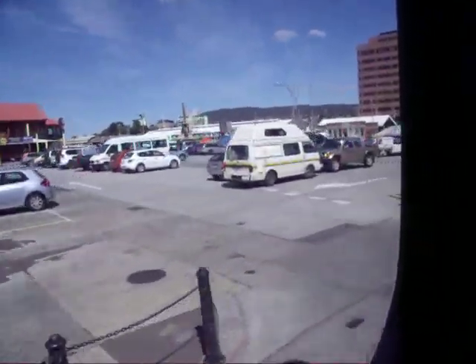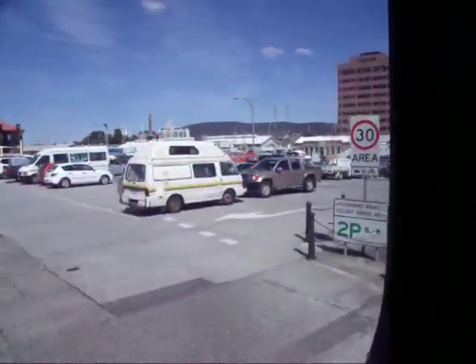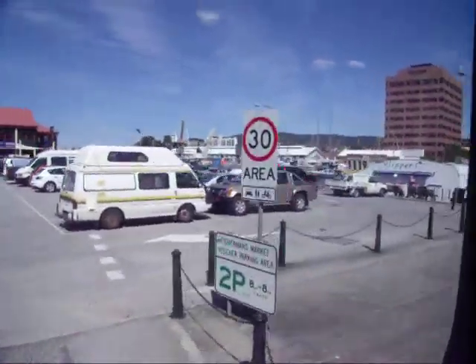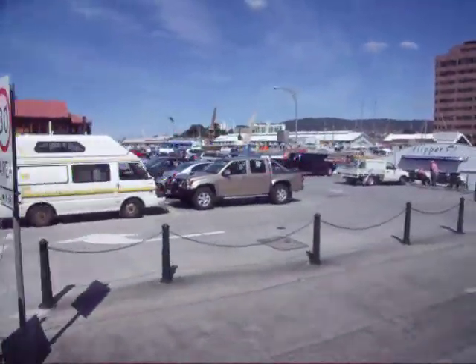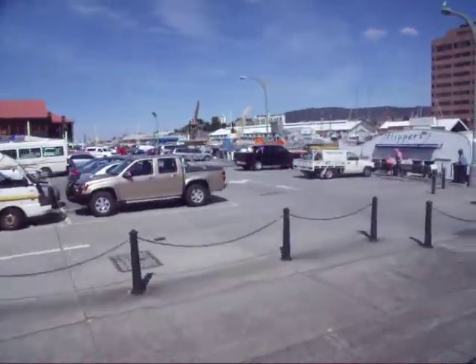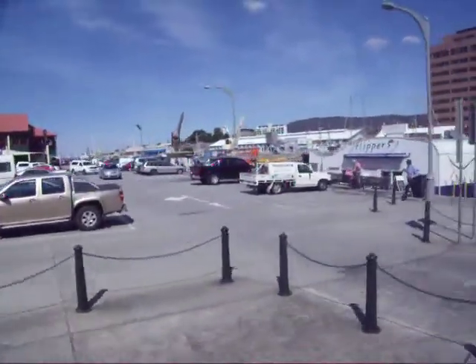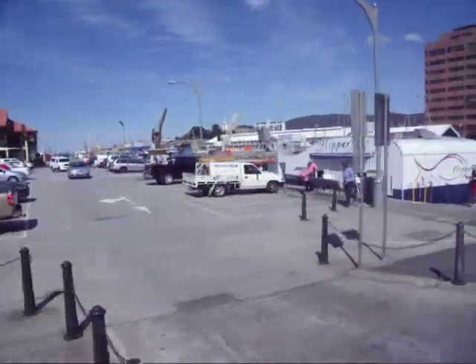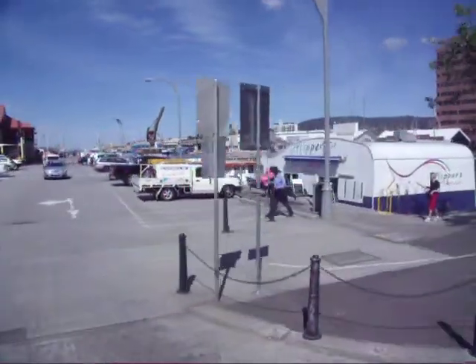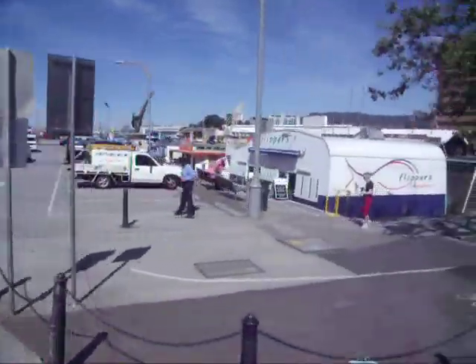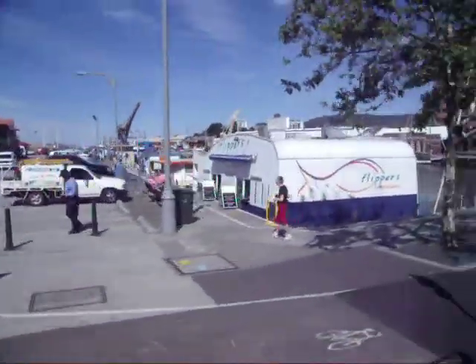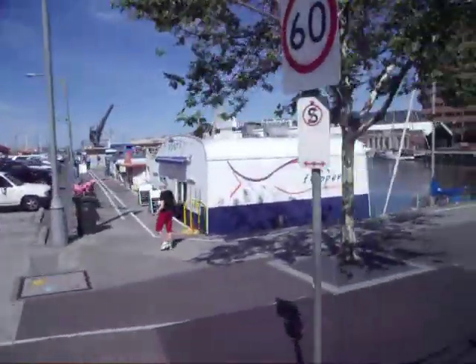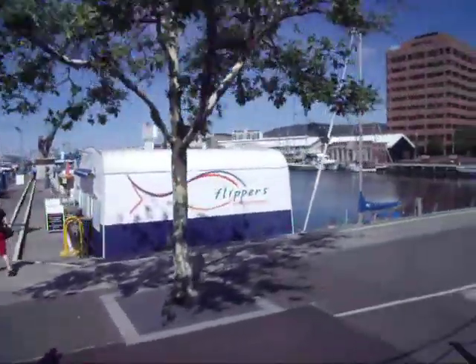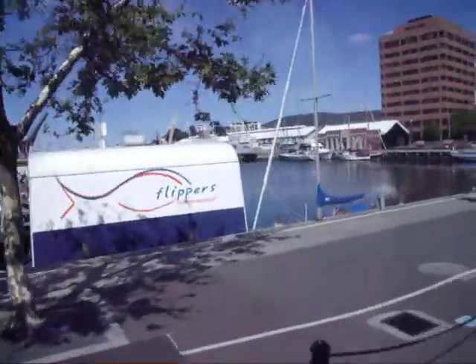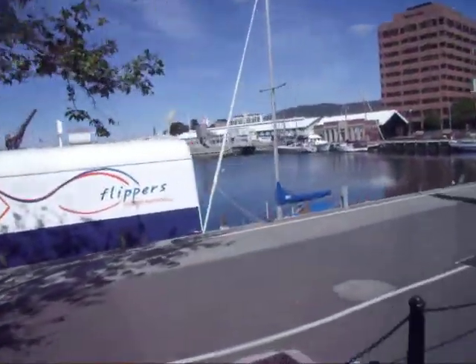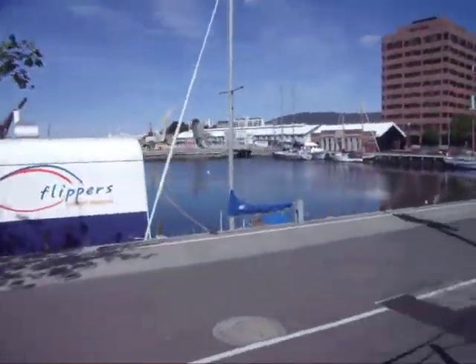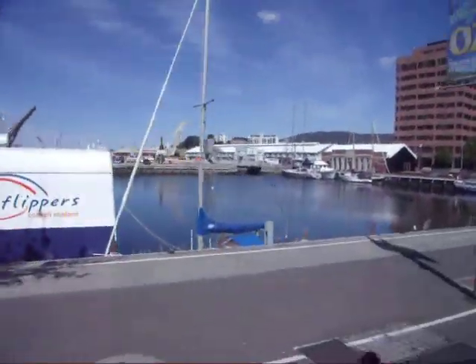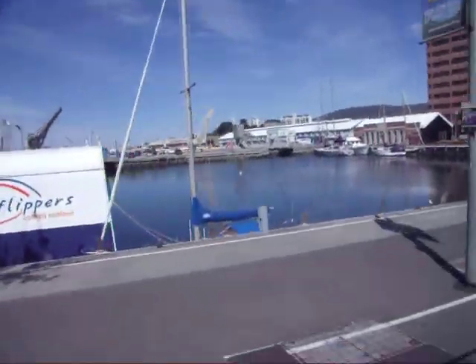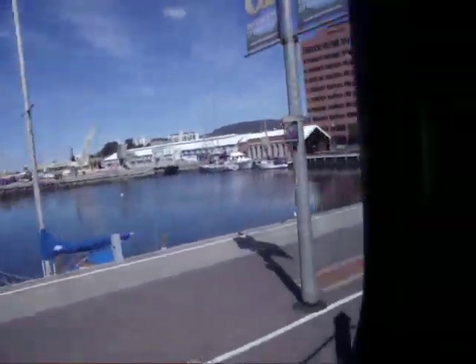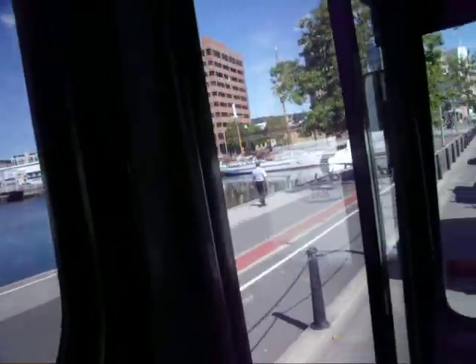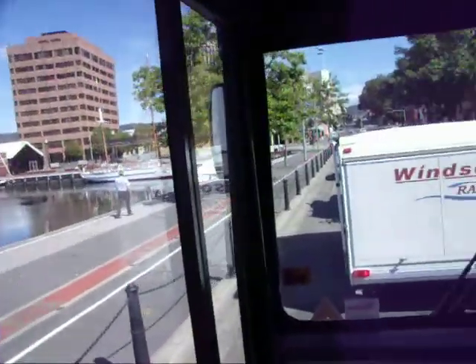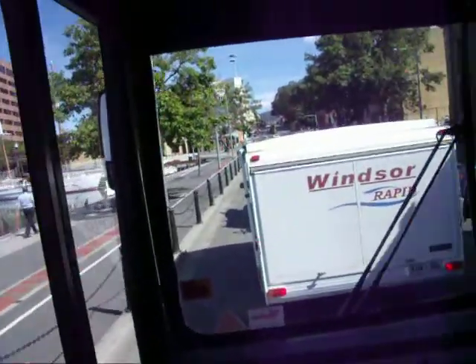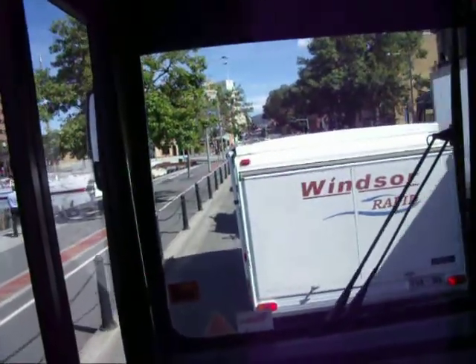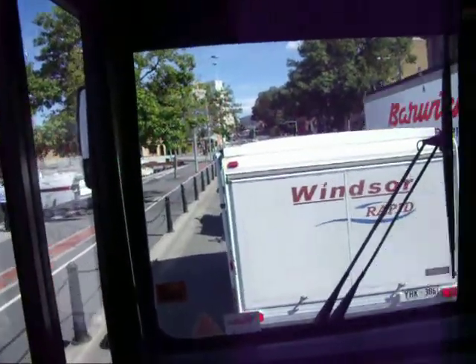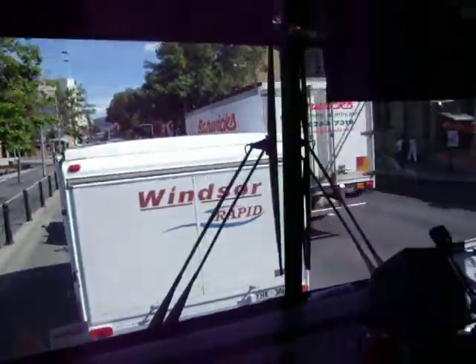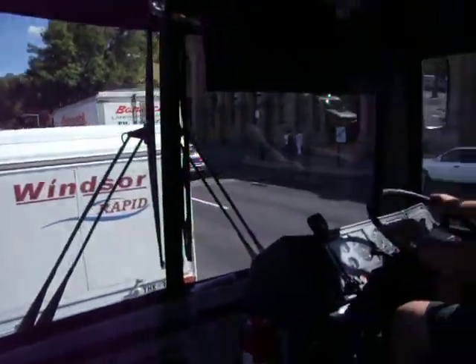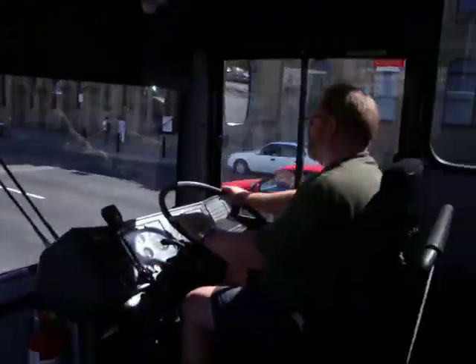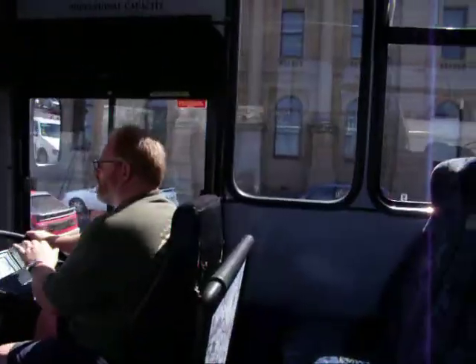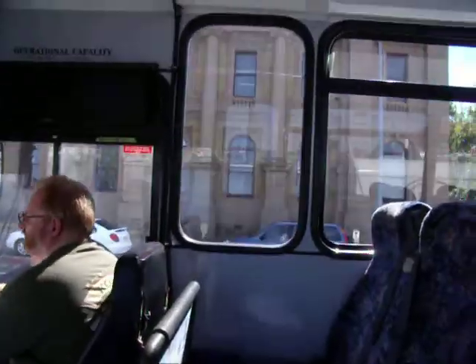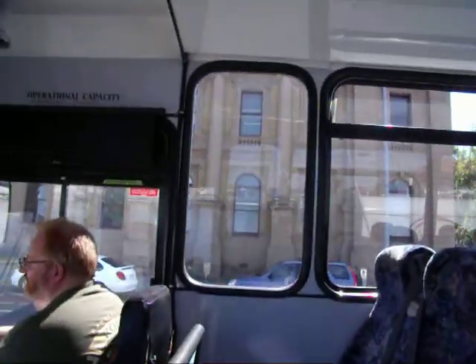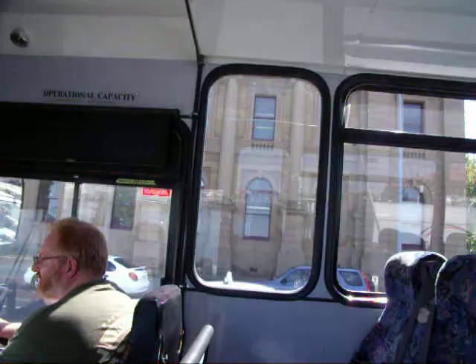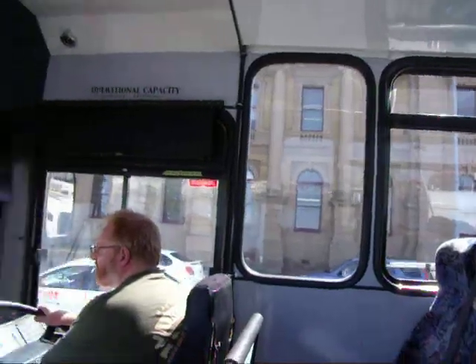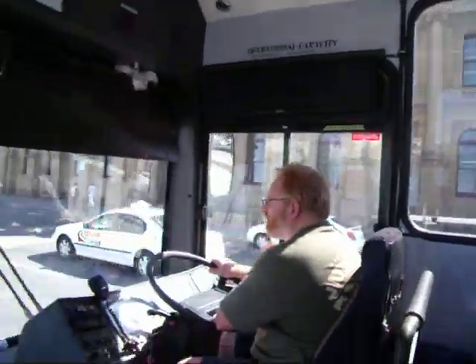Where they cook nice fresh fish and chips and things, or you can buy them just up here. There are little fish pumps on the water. And here we are in Hobart, some old buildings.